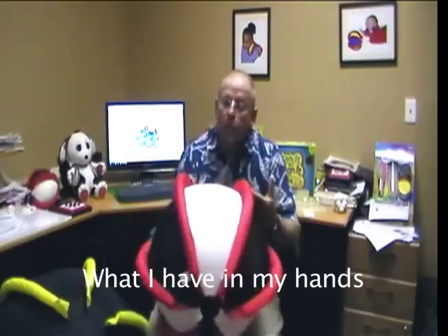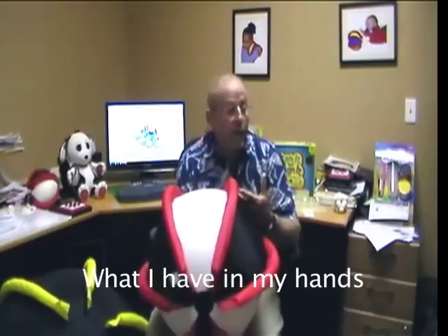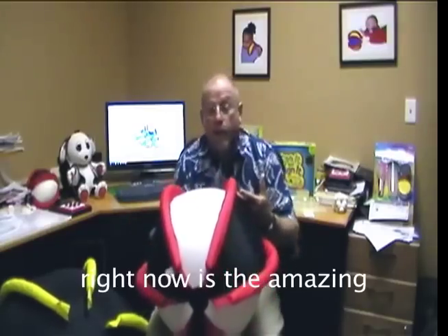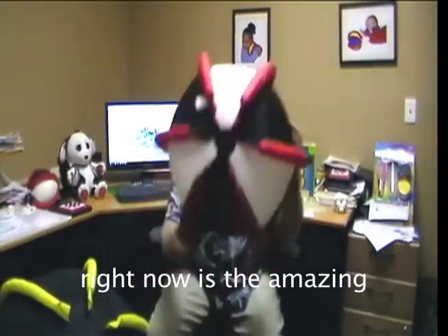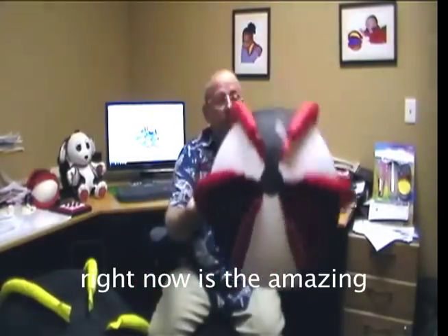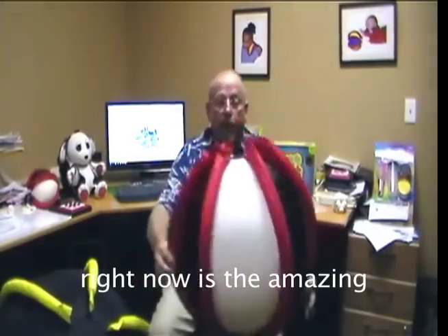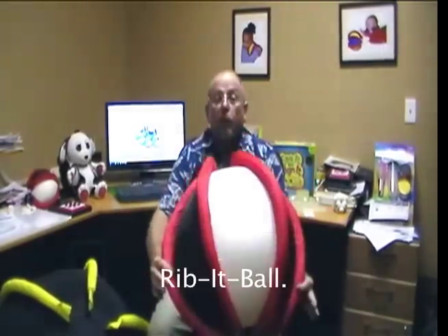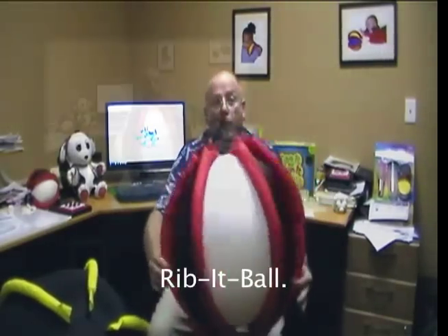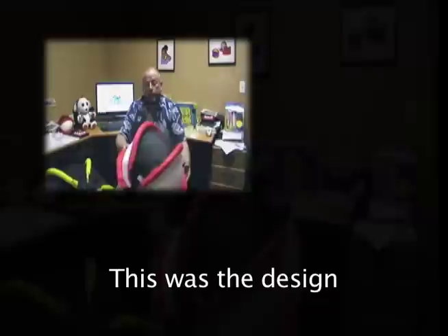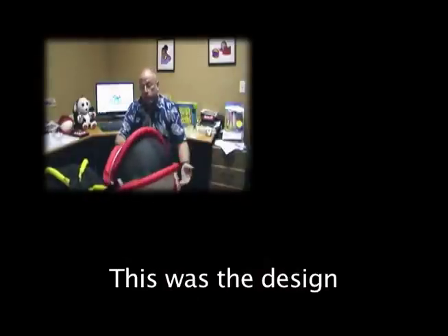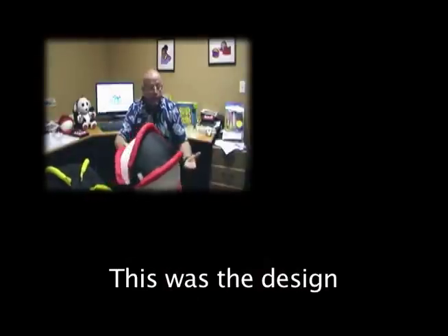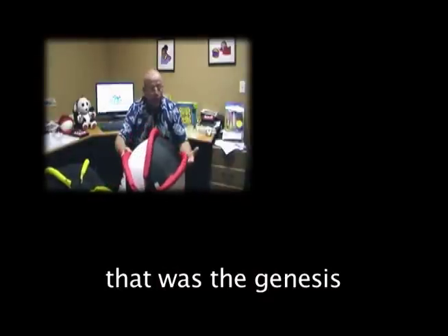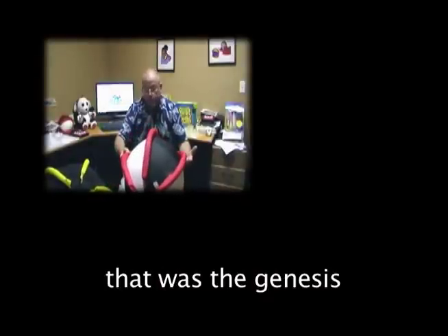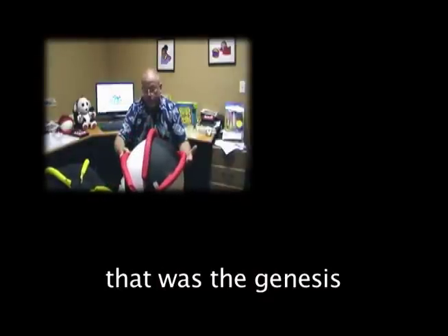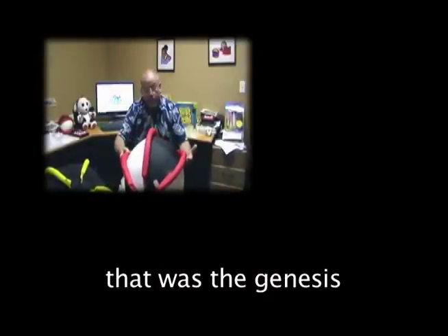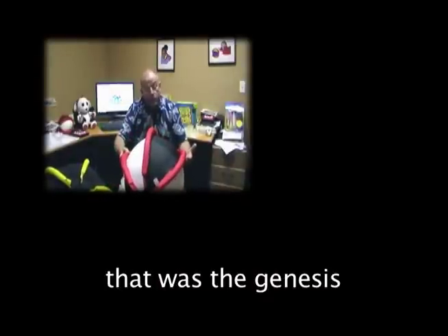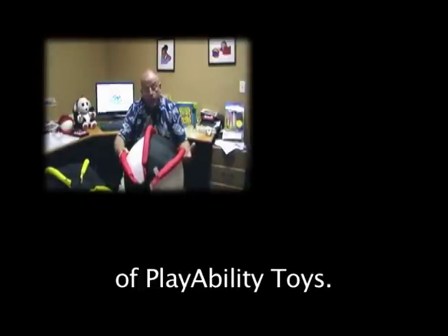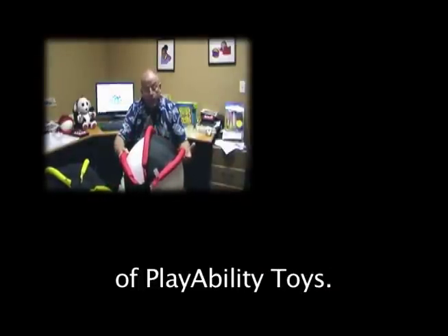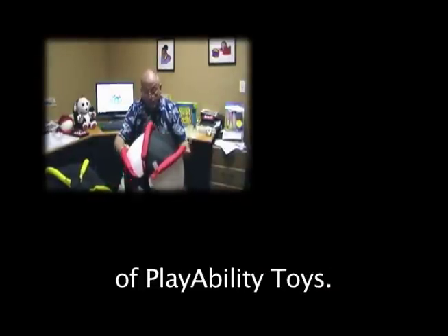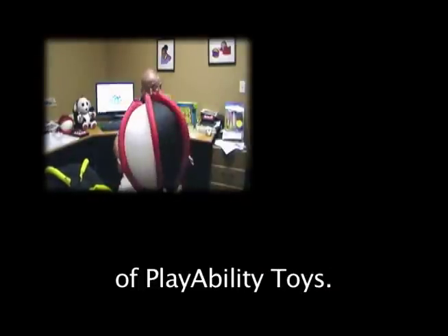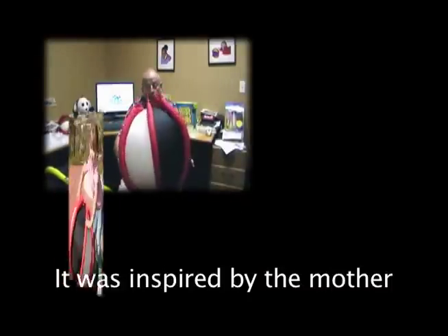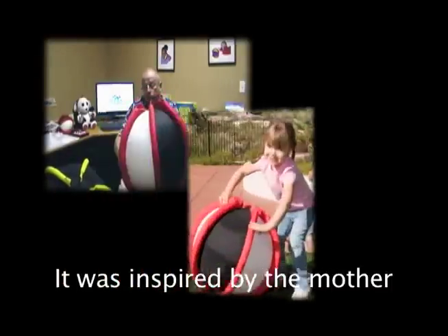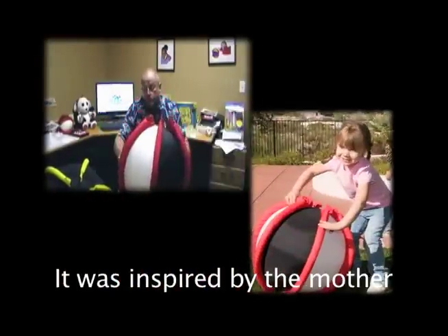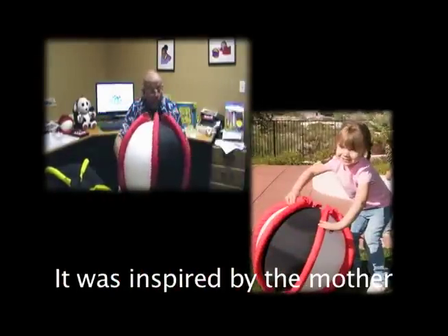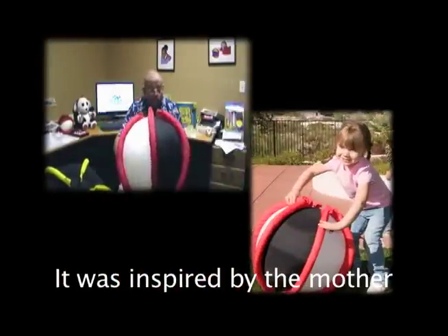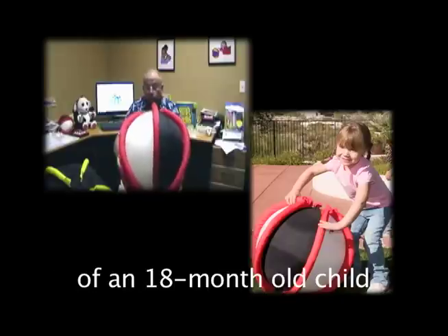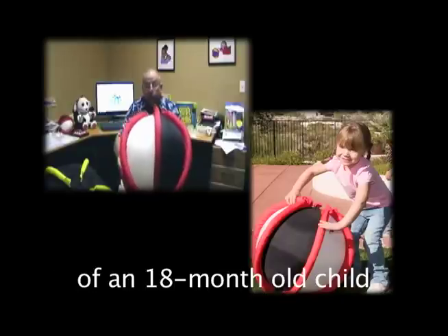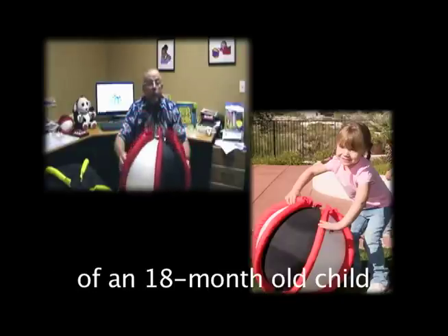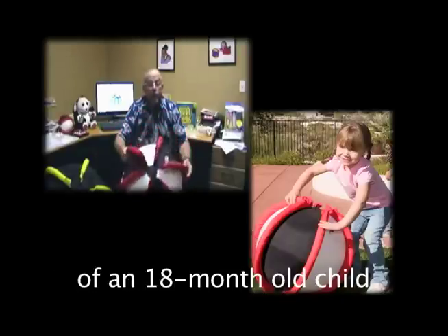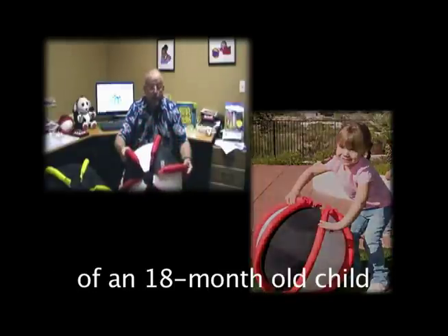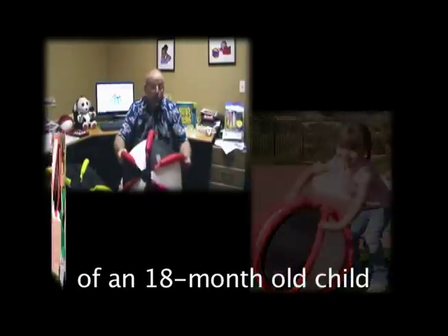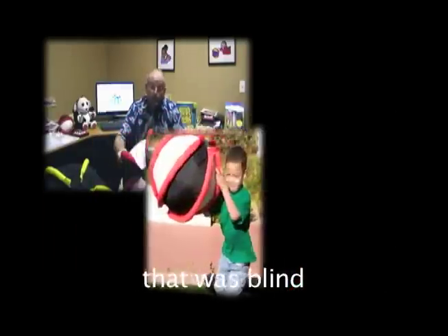What I have in my hands right now is the amazing rivet ball. This was the design that pretty much was the genesis of Playability Toys. It was inspired by the mother of an 18-month-old child who was blind.